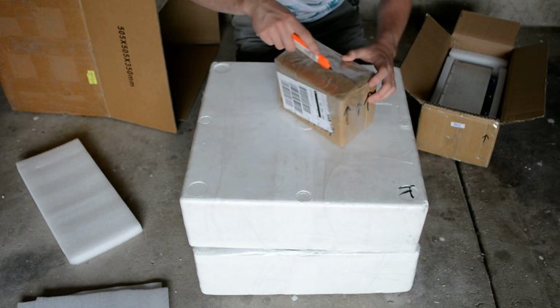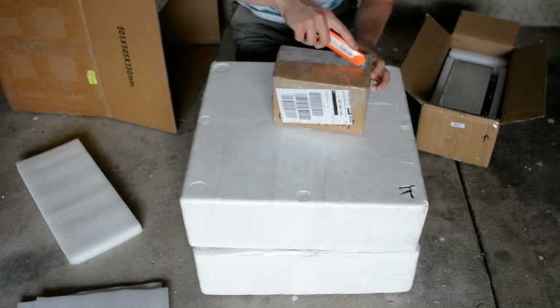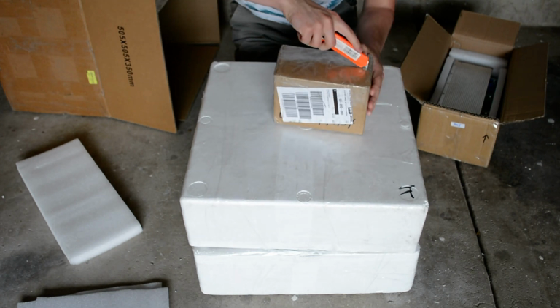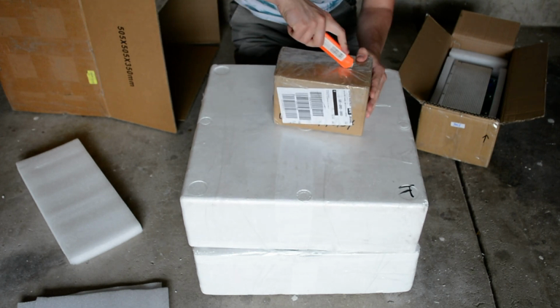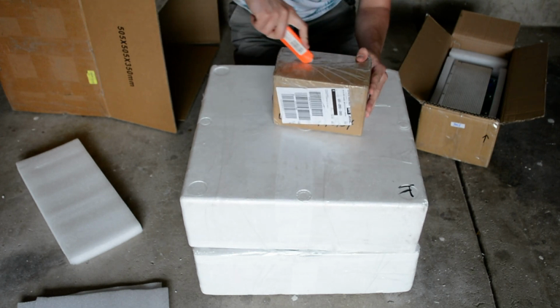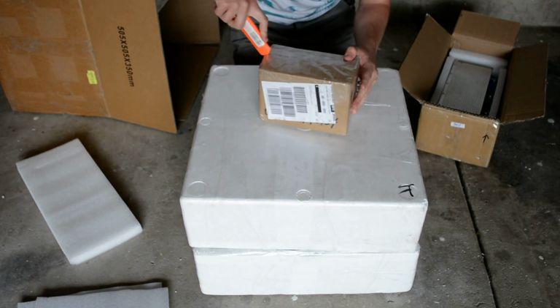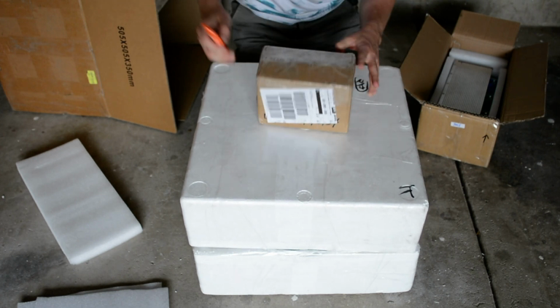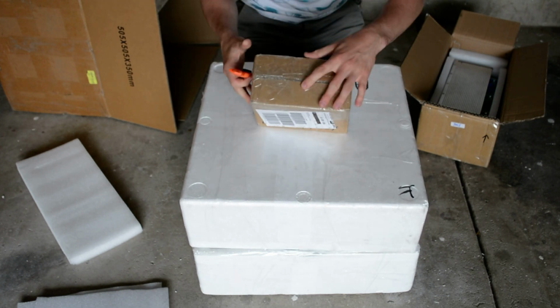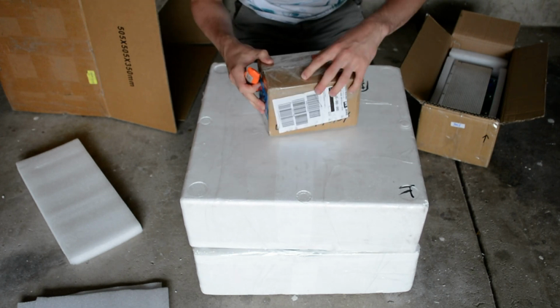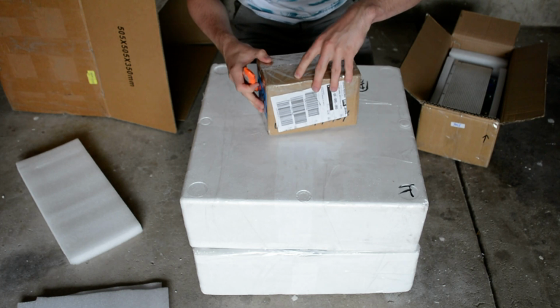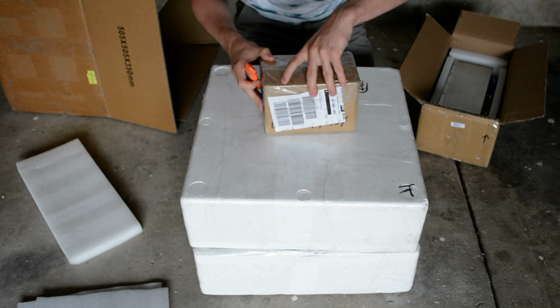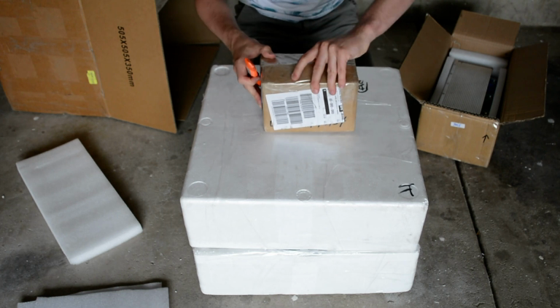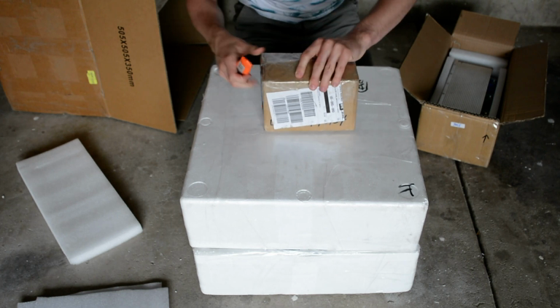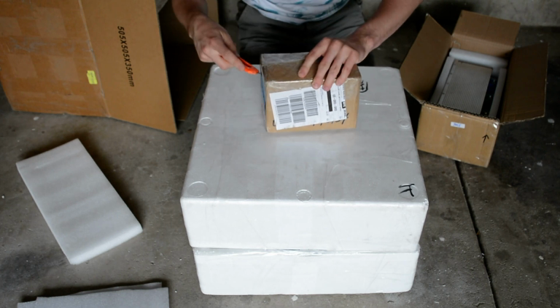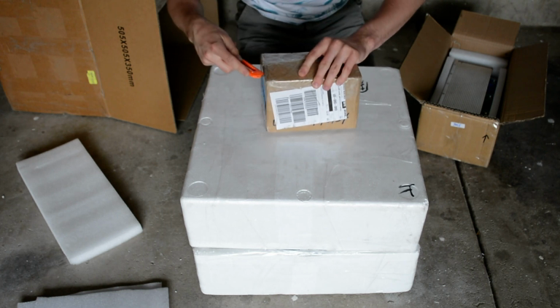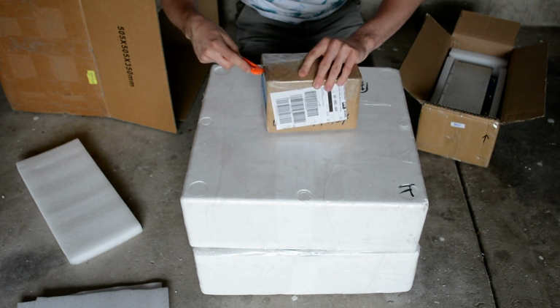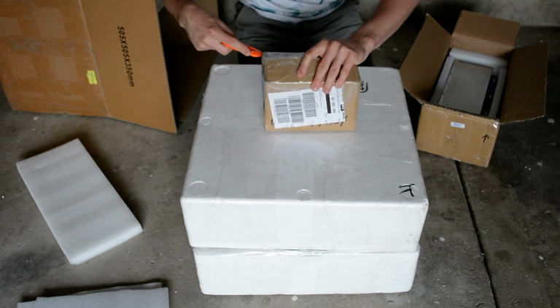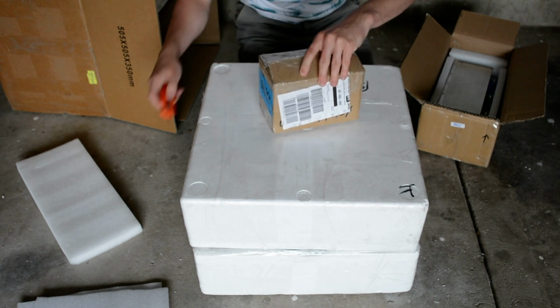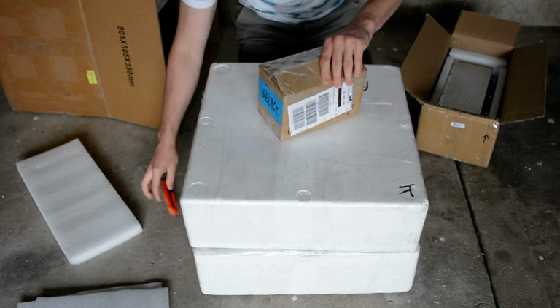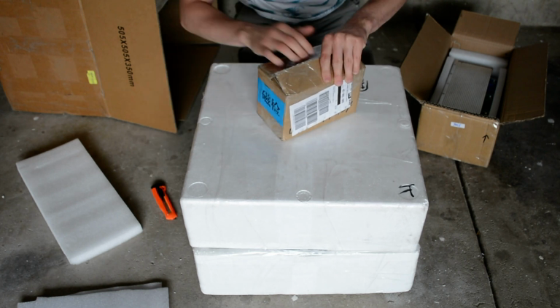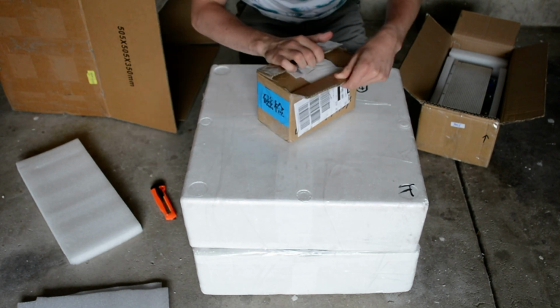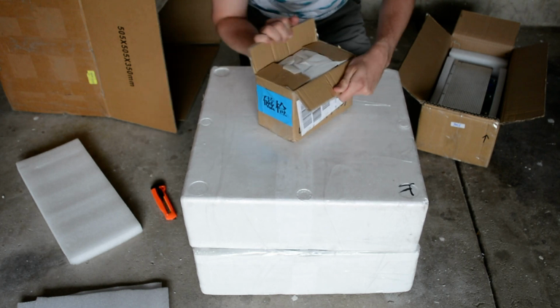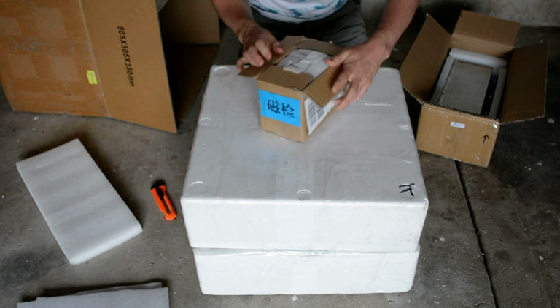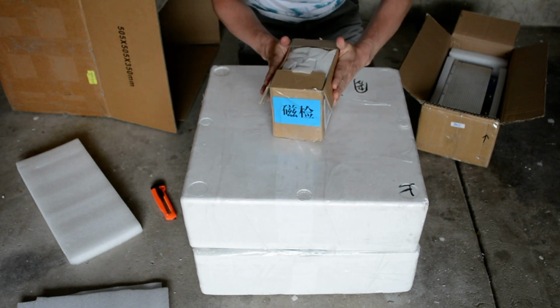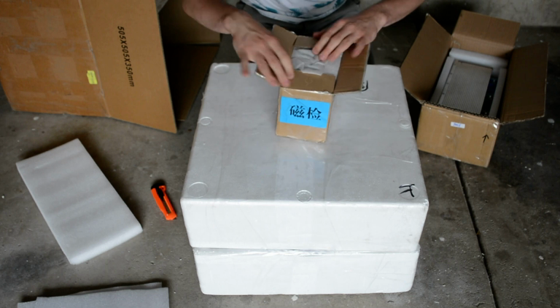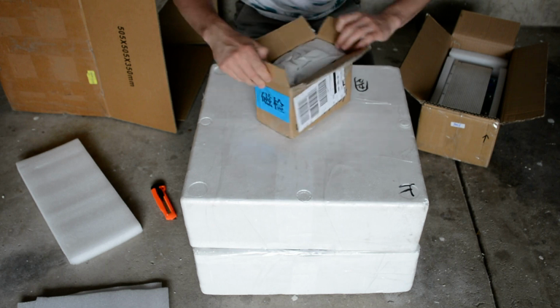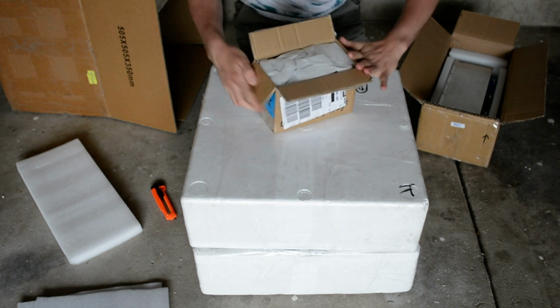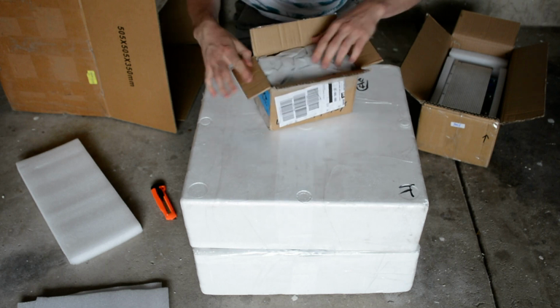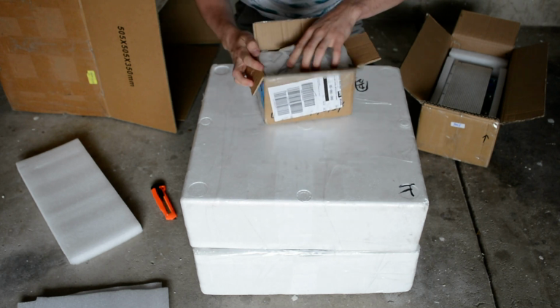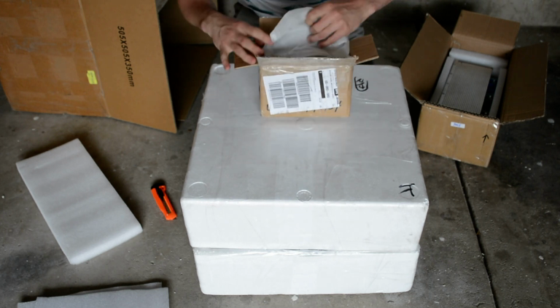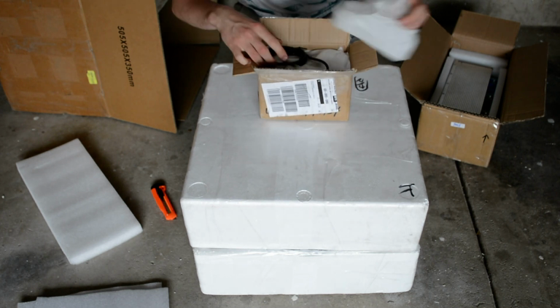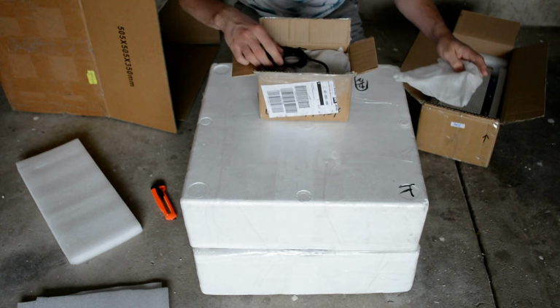This last small box I'm opening up contains the handles. I'll also have regenerative braking with this motorcycle.